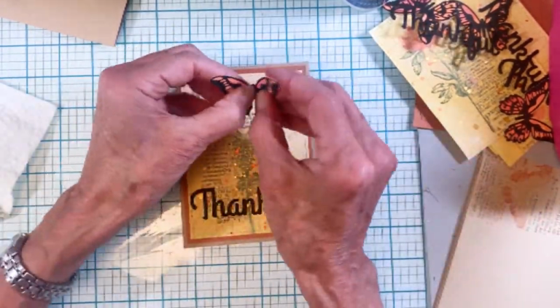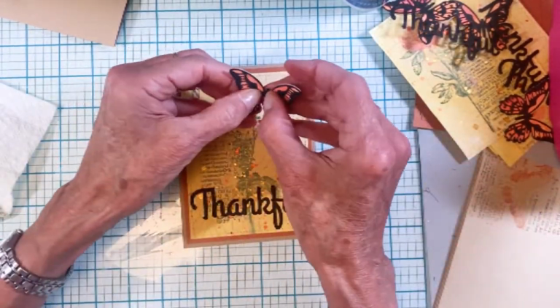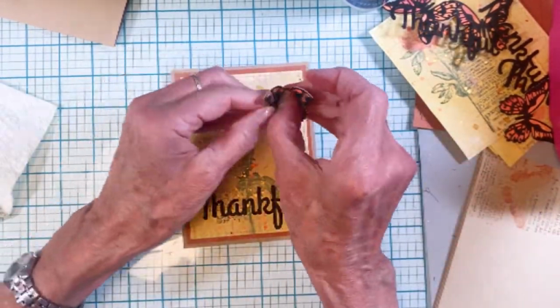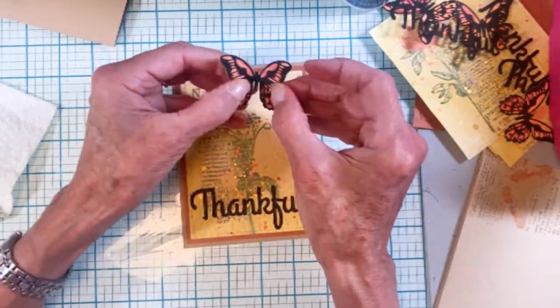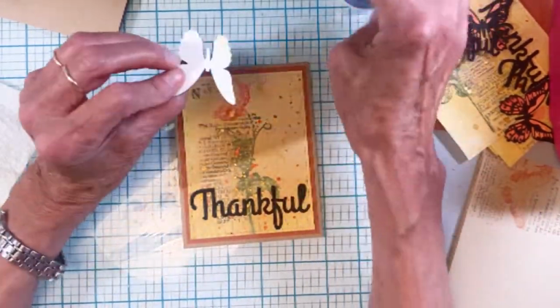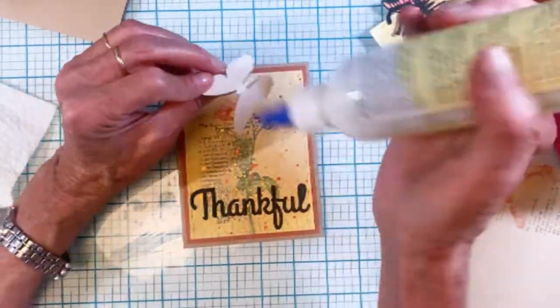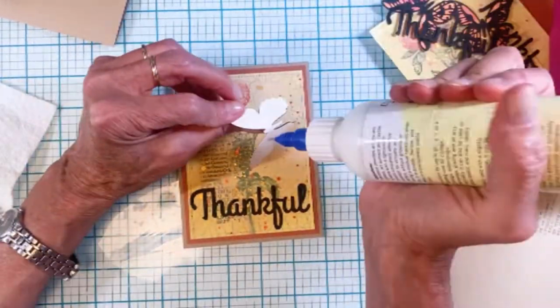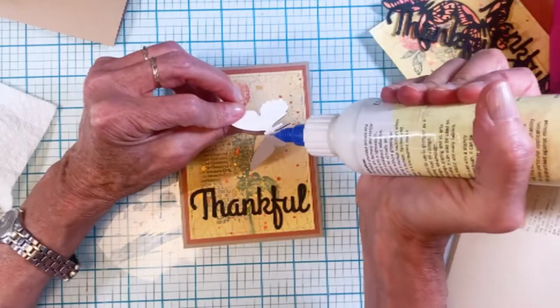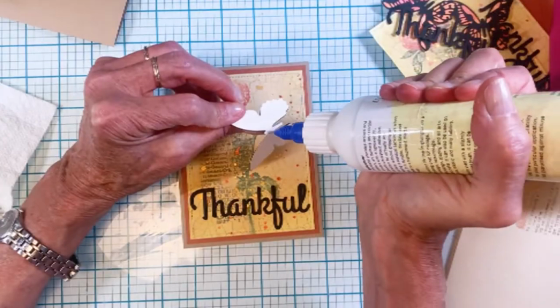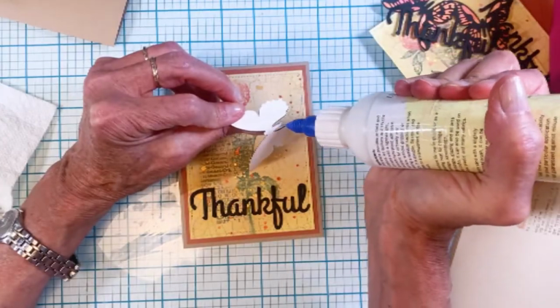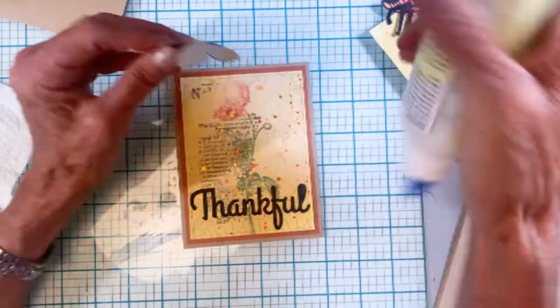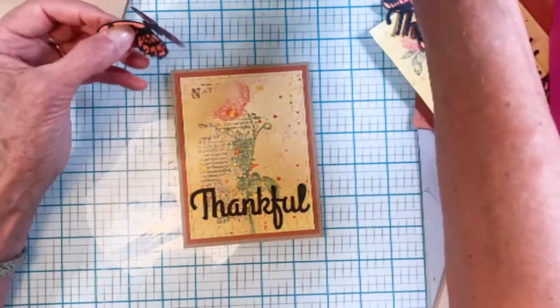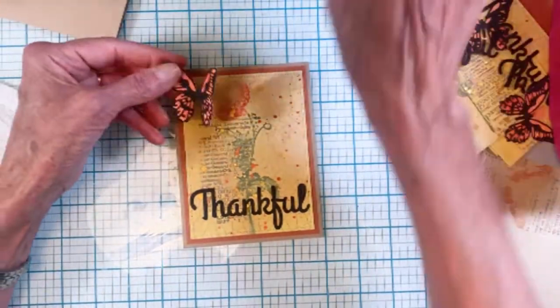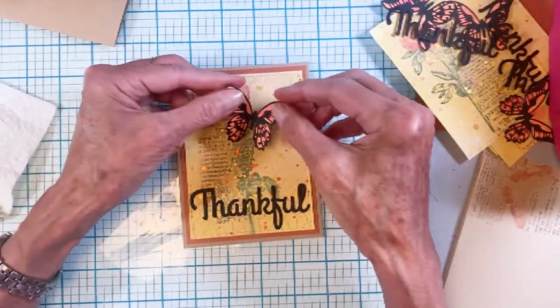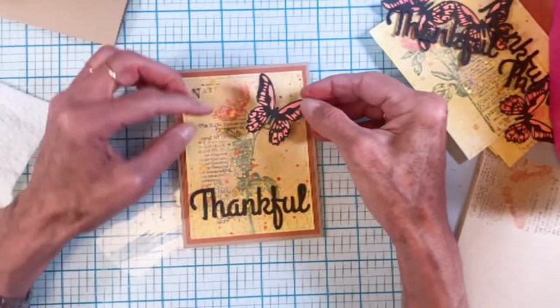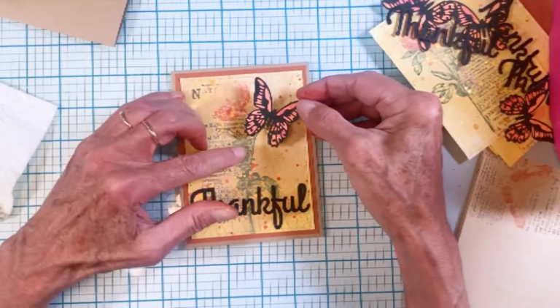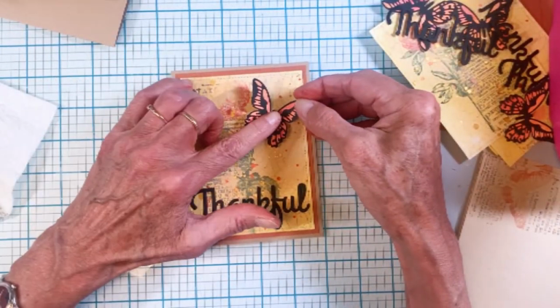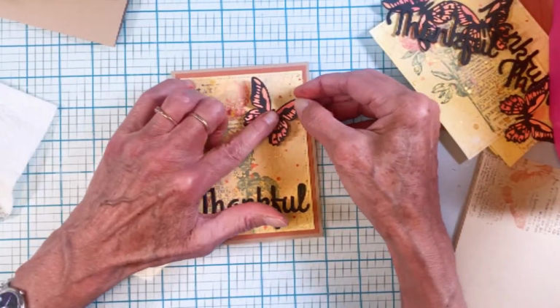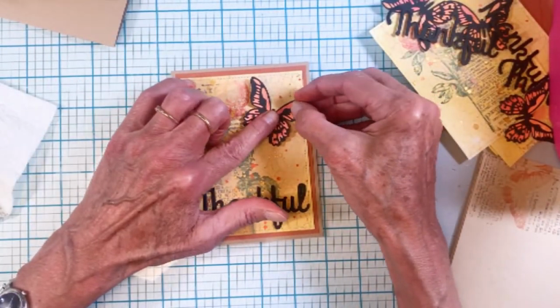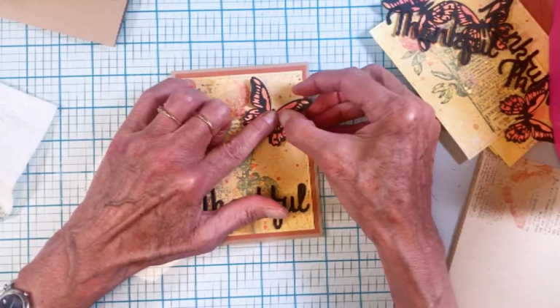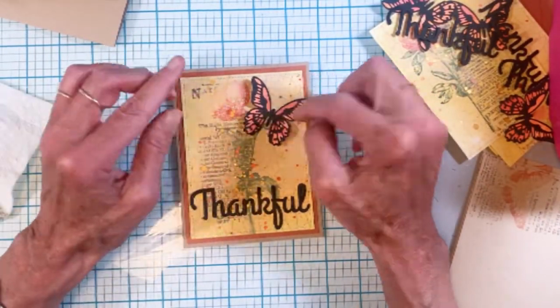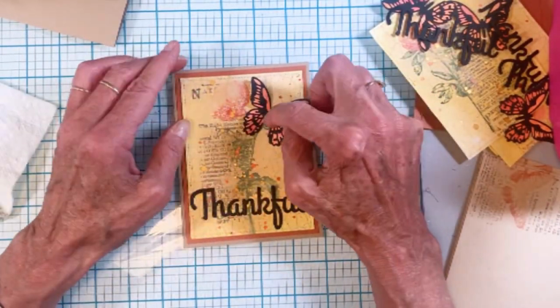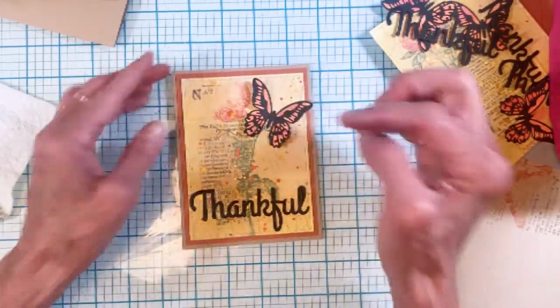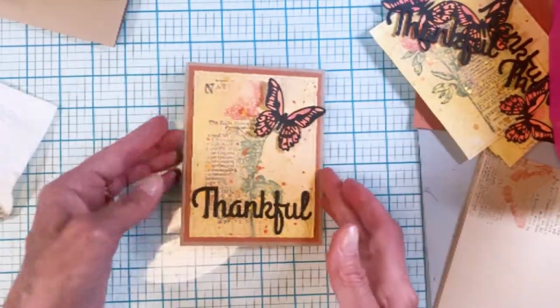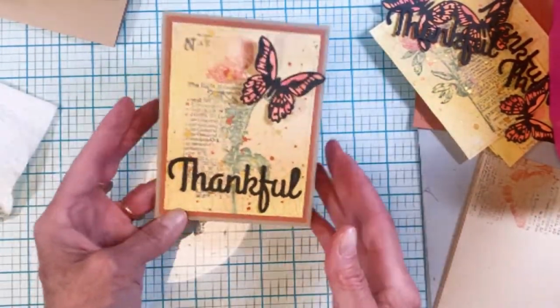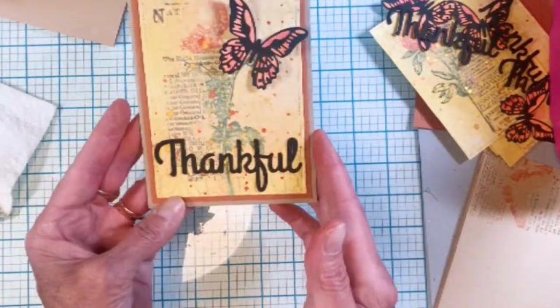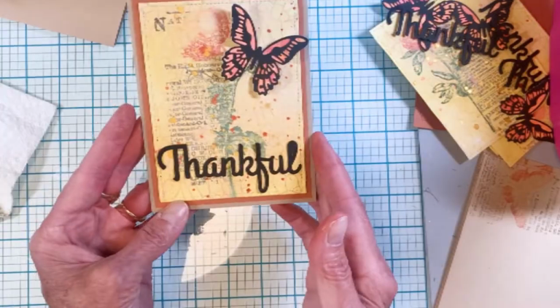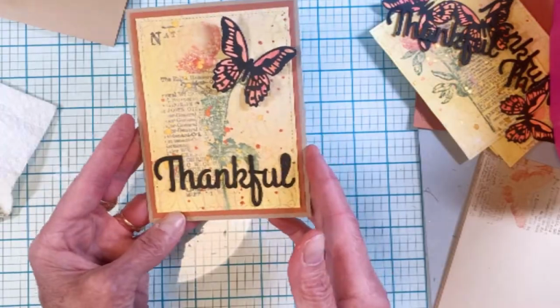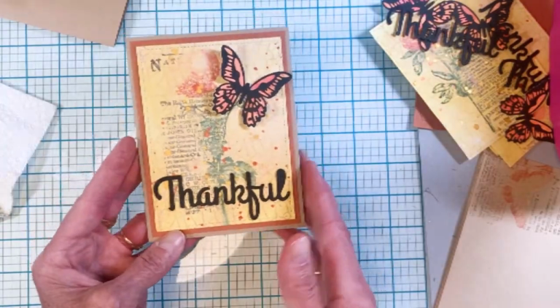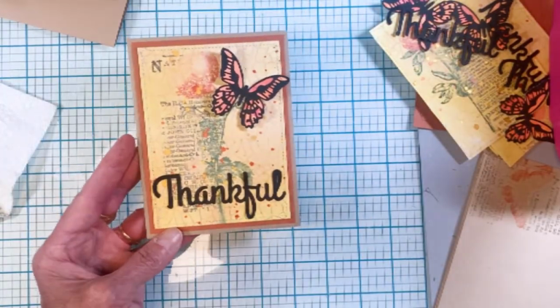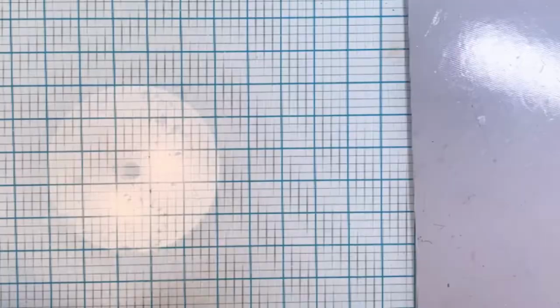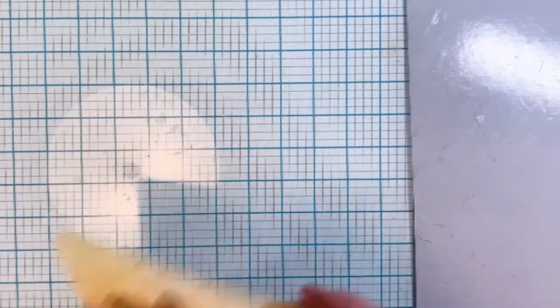Then I took the butterfly and folded it up slightly, gluing down only the body so that it has a little bit of depth and dimension.